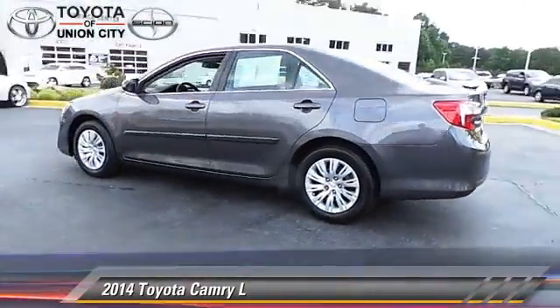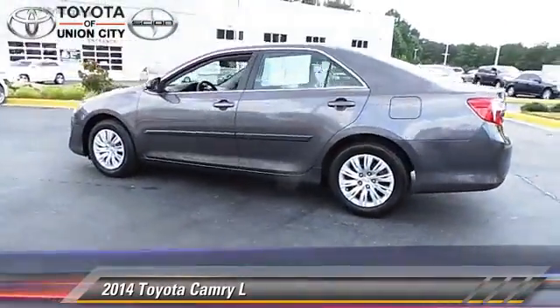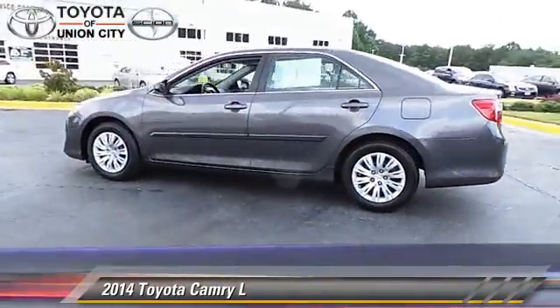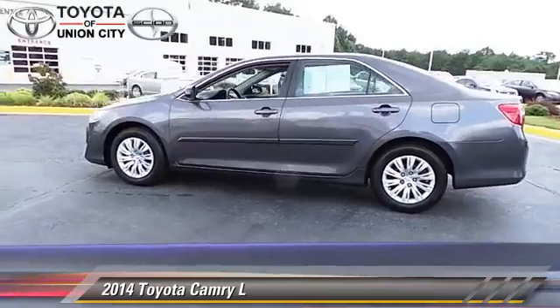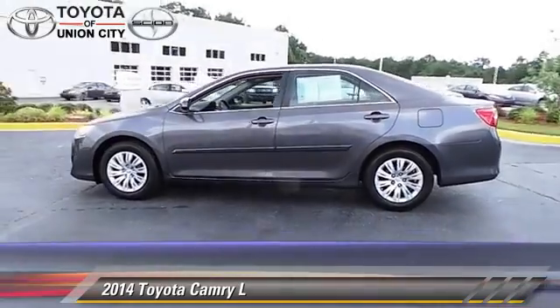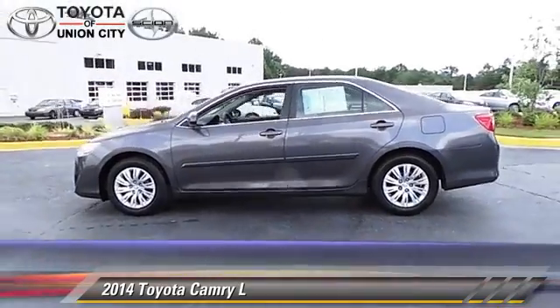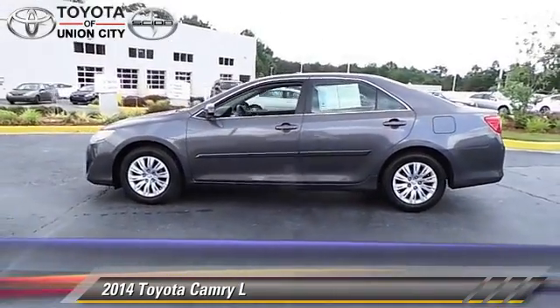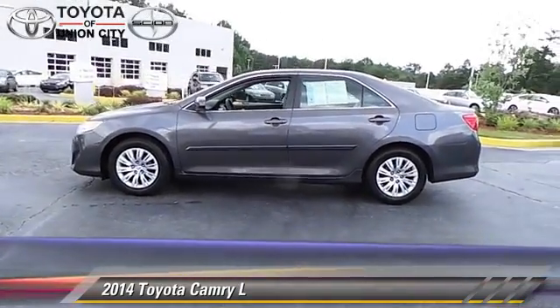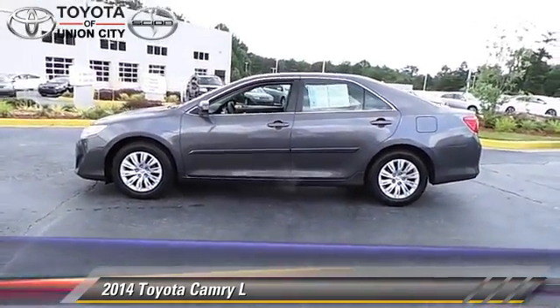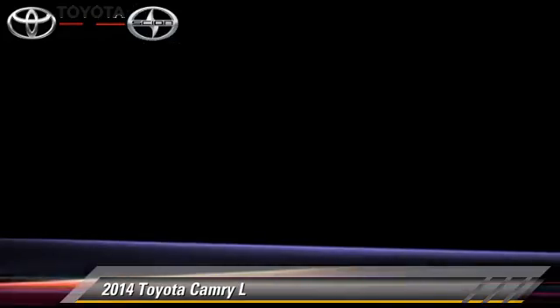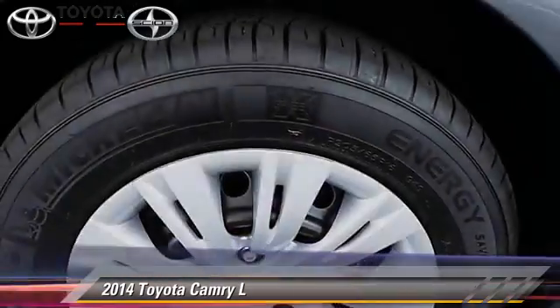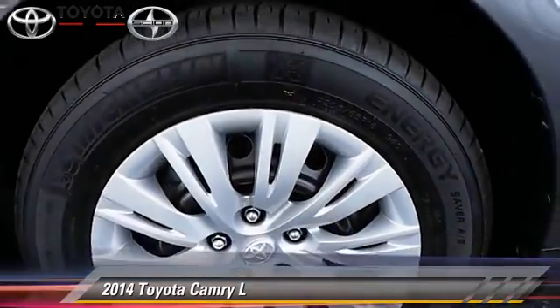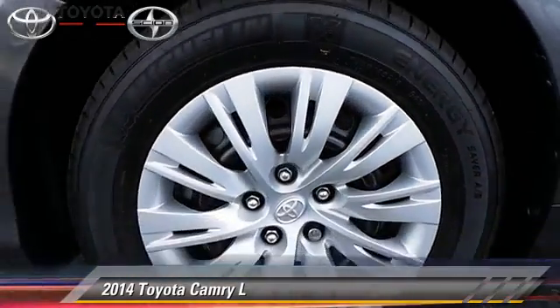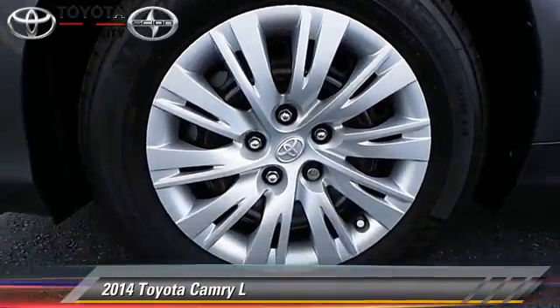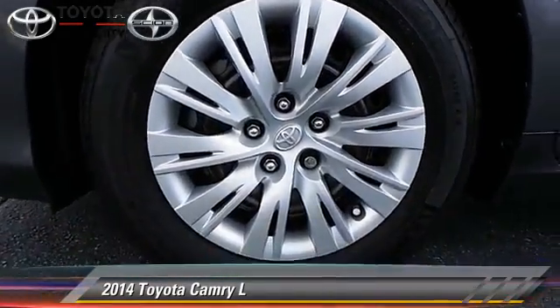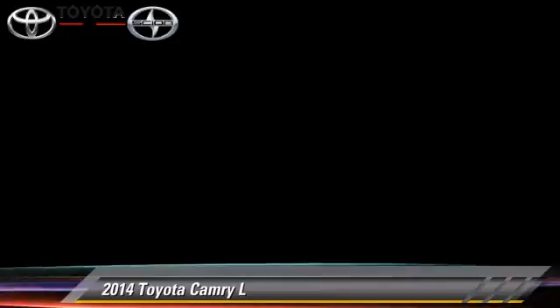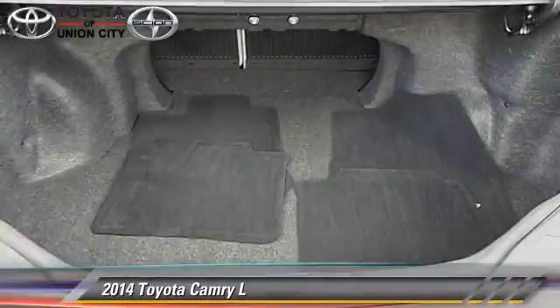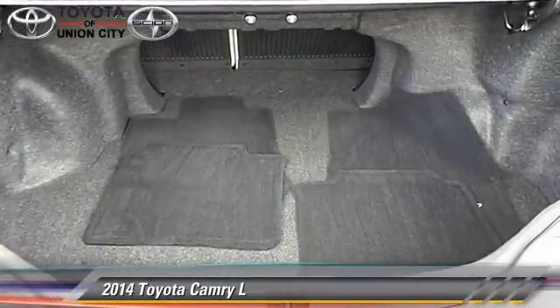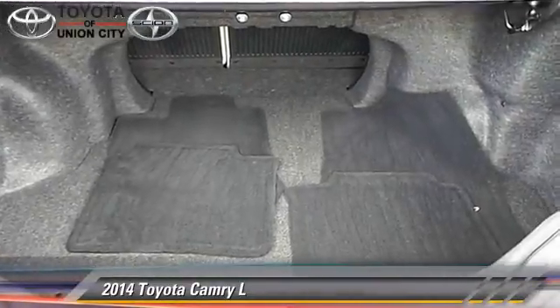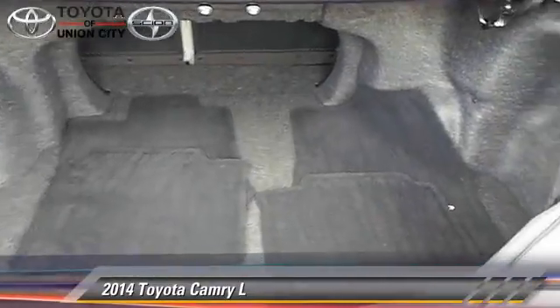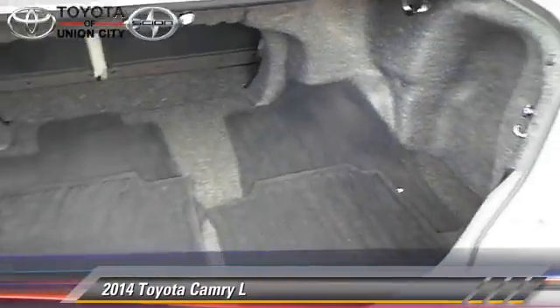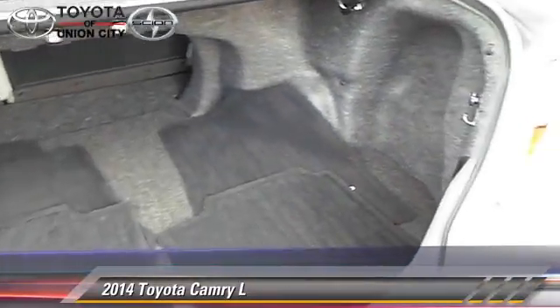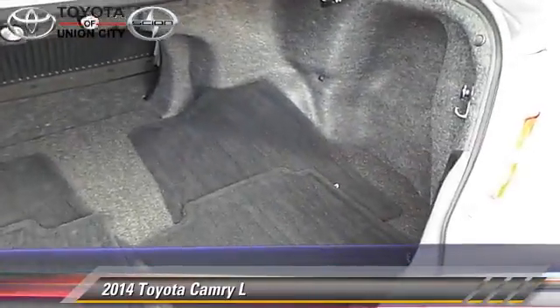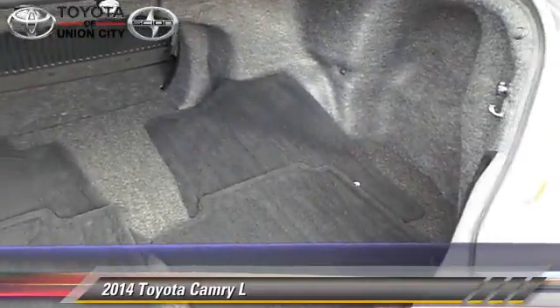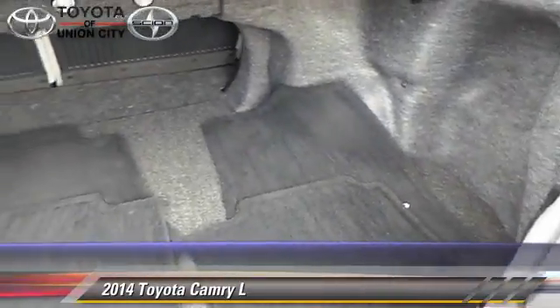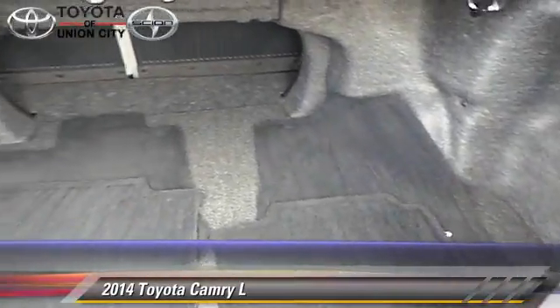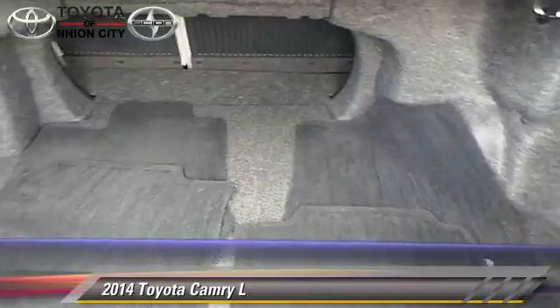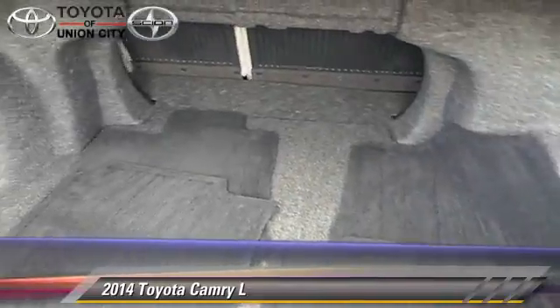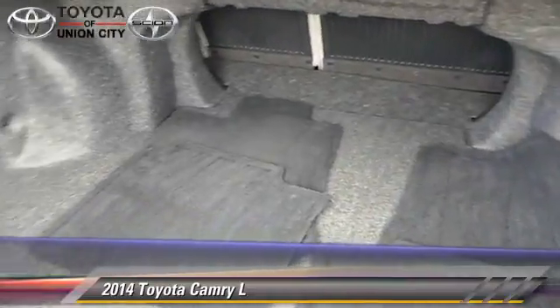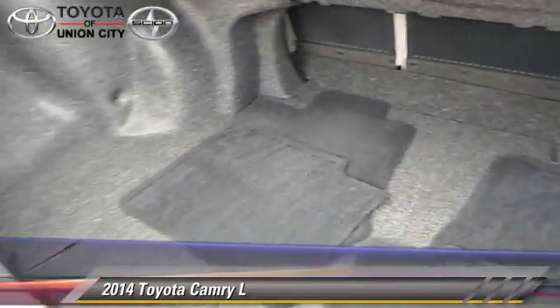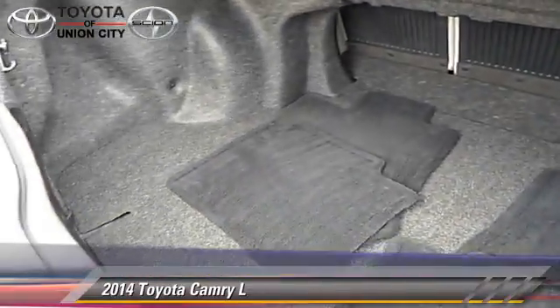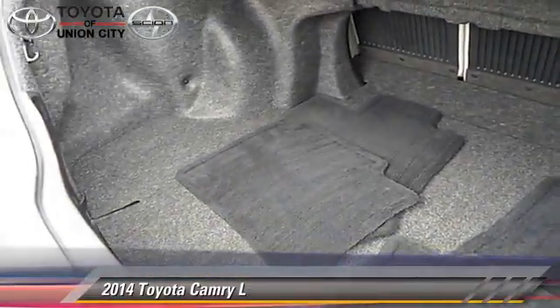This Toyota is well-equipped, featuring power windows, powered door locks, and tilt wheel. Safety features include side airbags, traction control, and ABS.